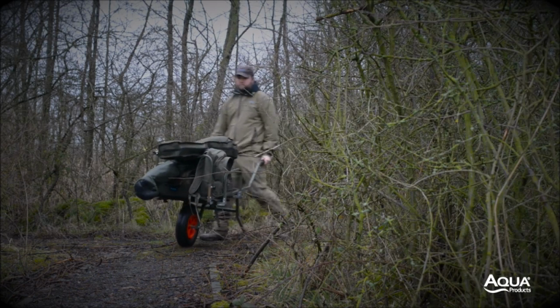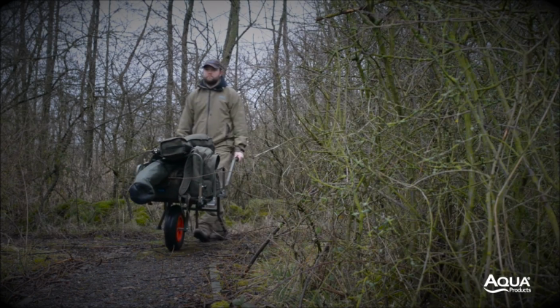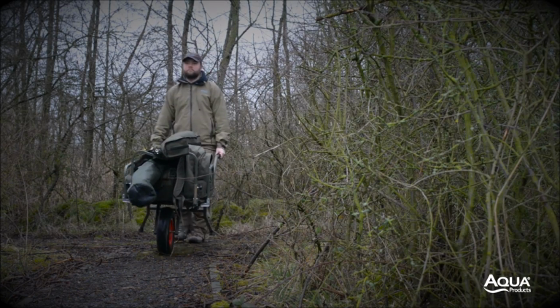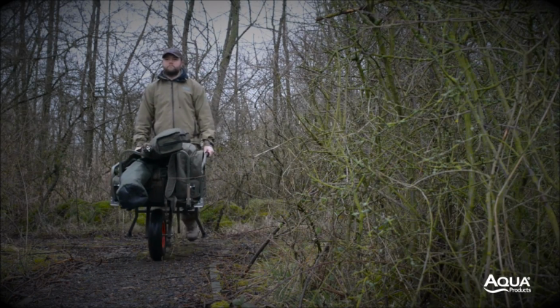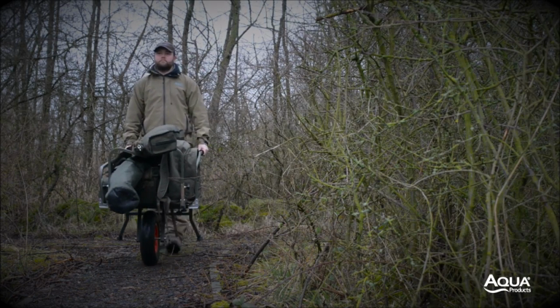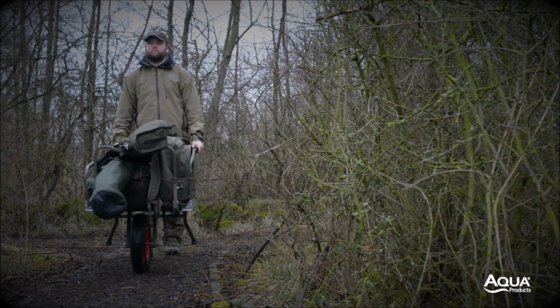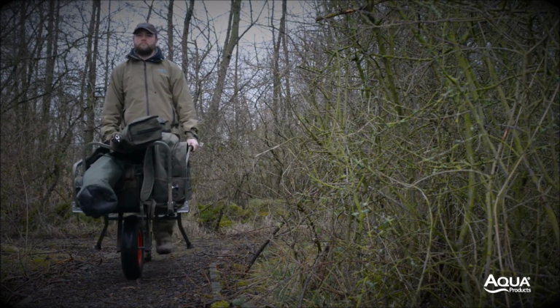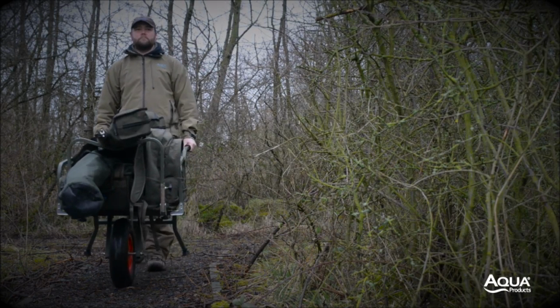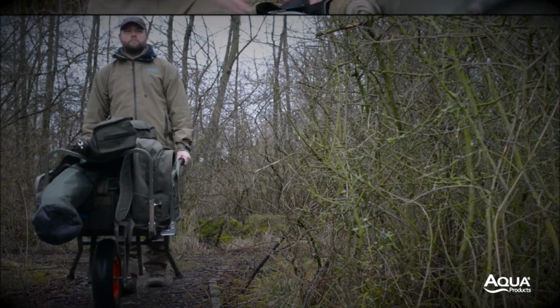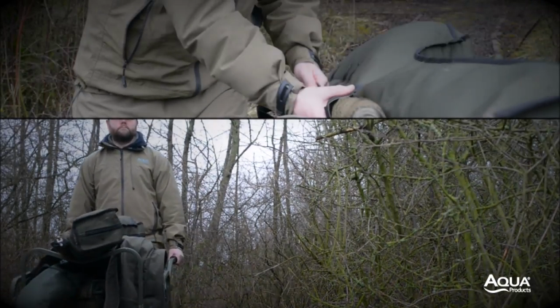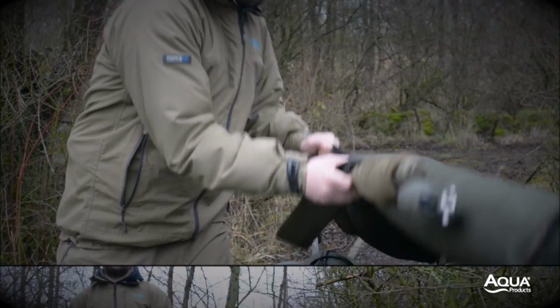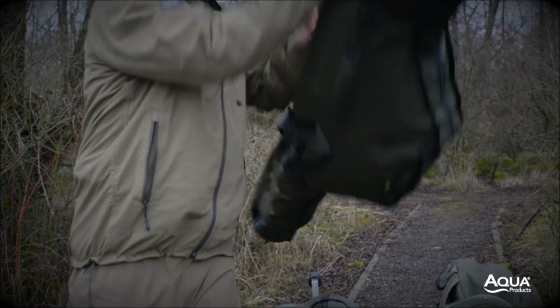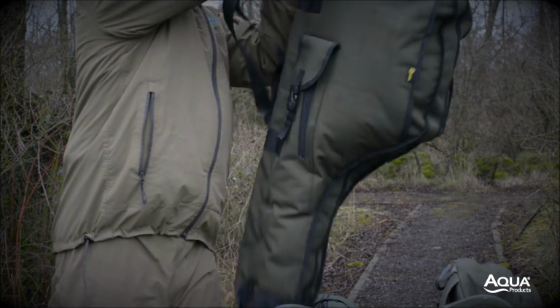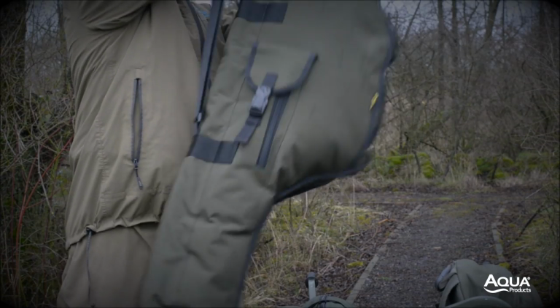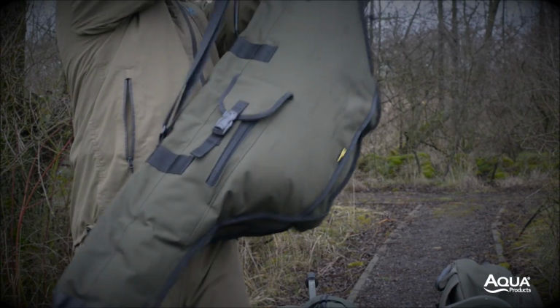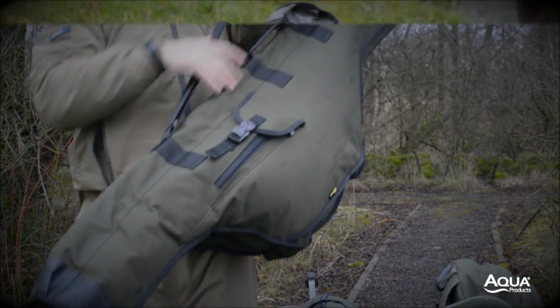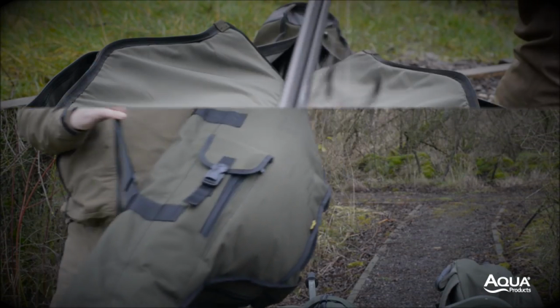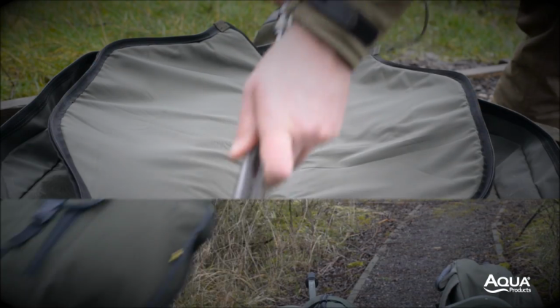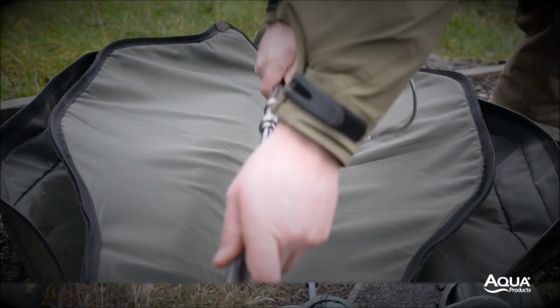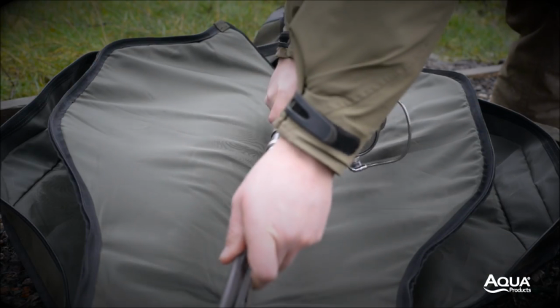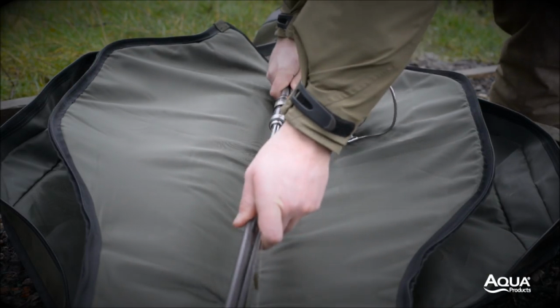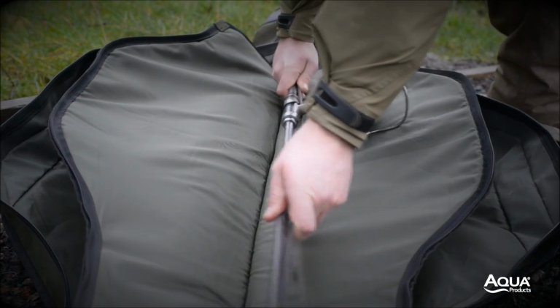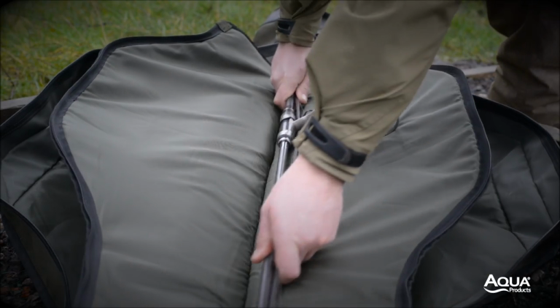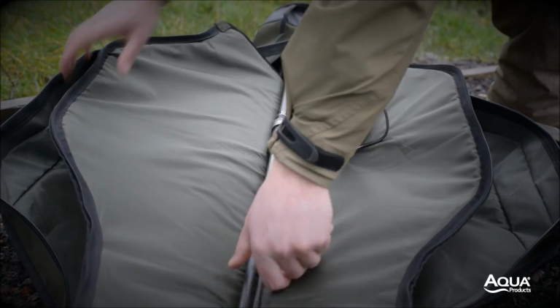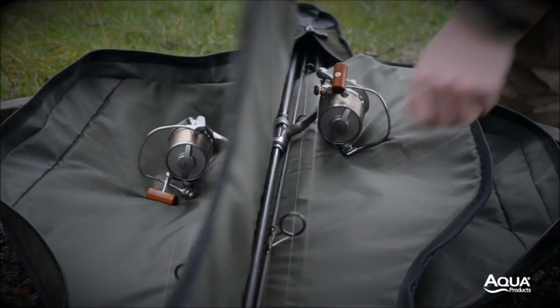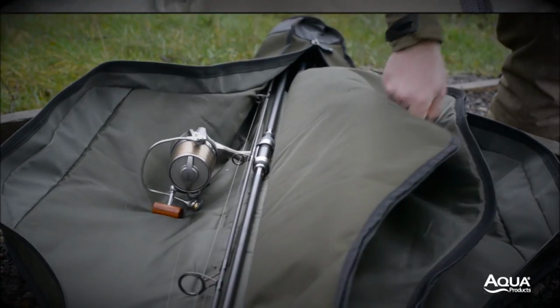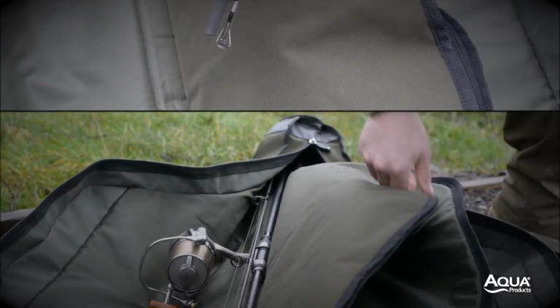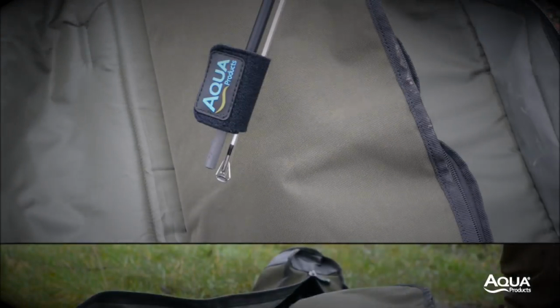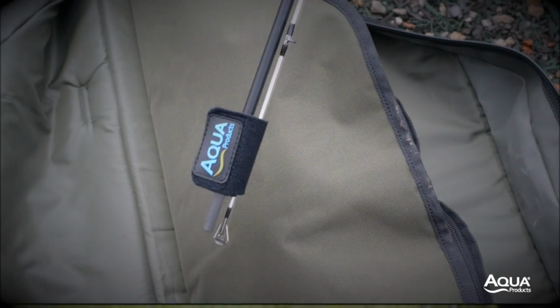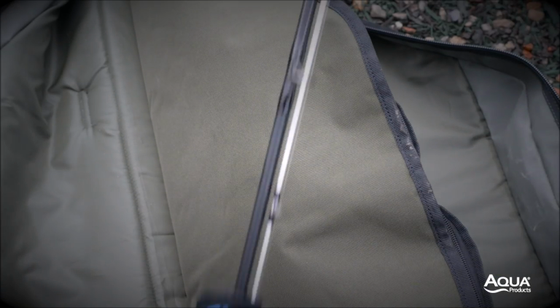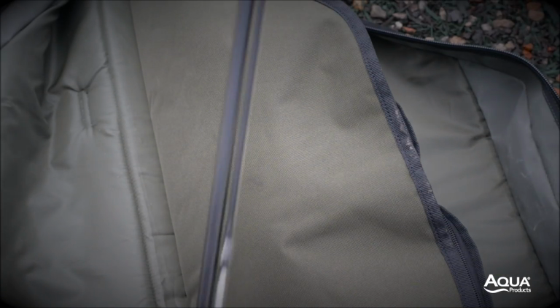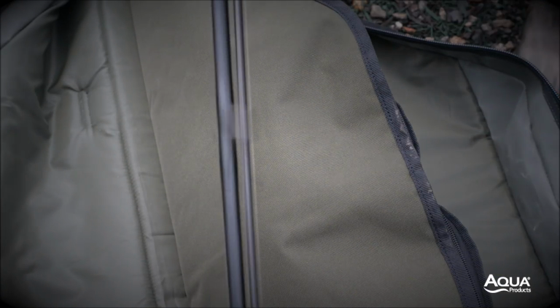Due to the shape and profile, they load really well onto a barrow but are equally comfortable when carried. Each sleeve separates the rod and reel contained within, and protection can be enhanced with any number of our smaller accessories.